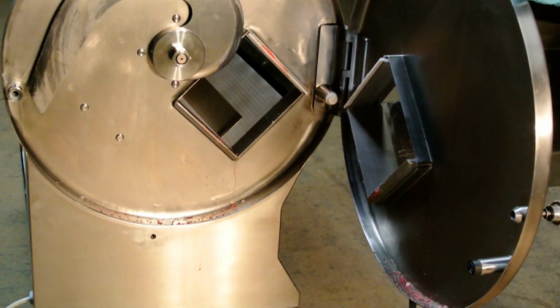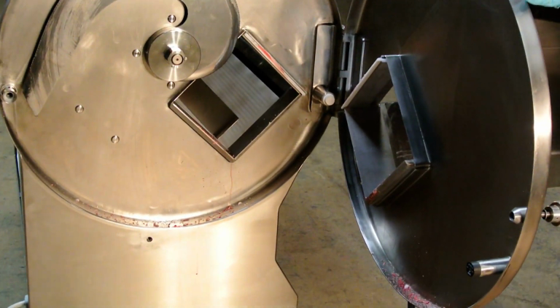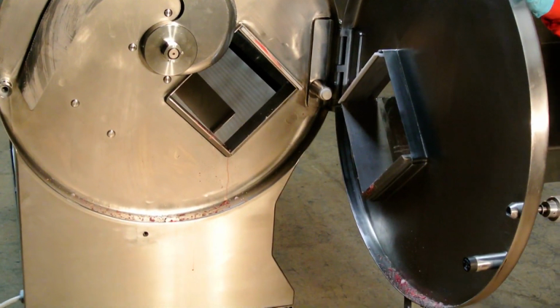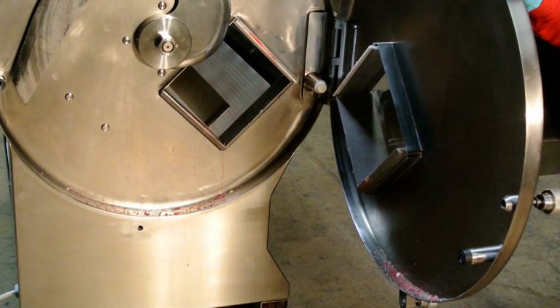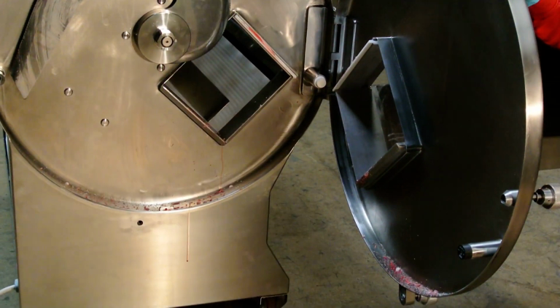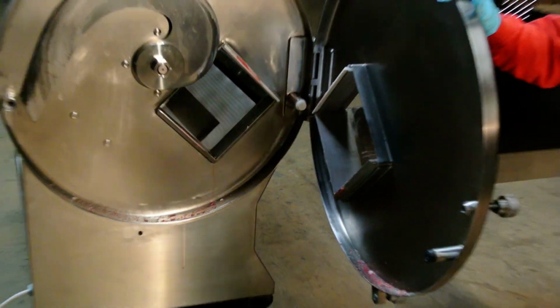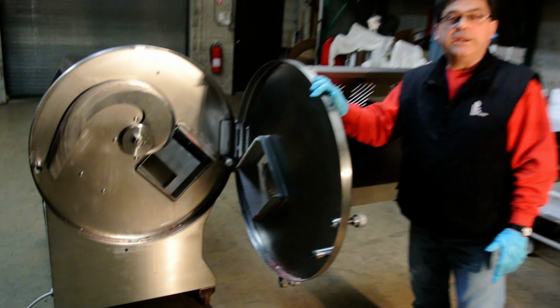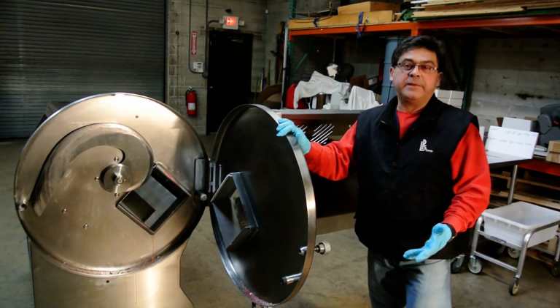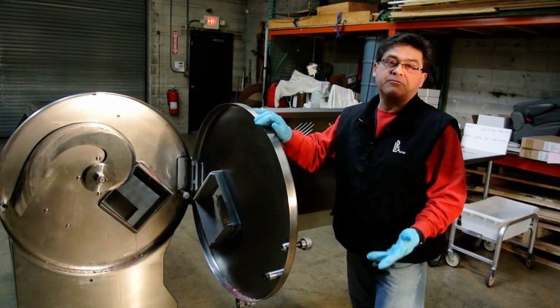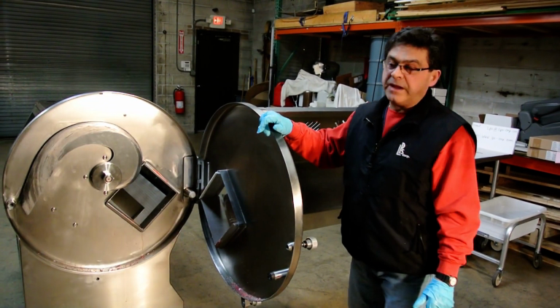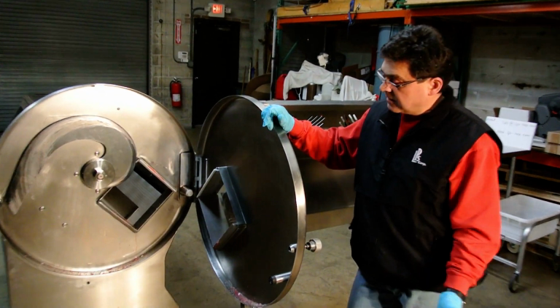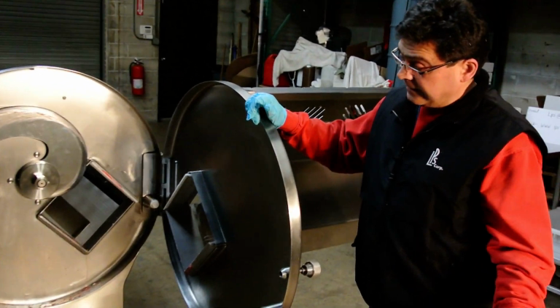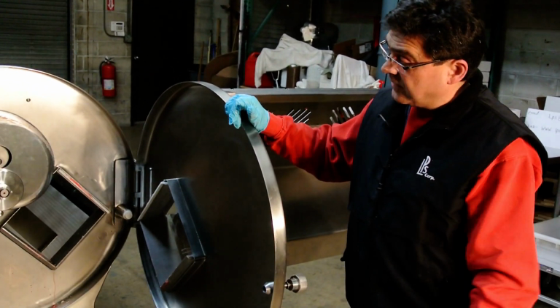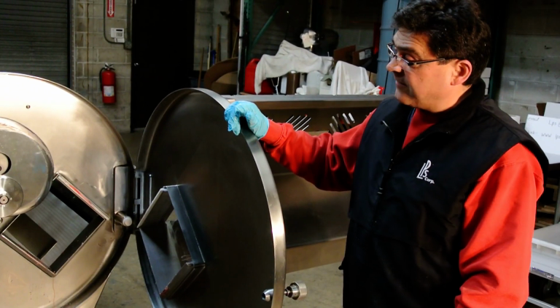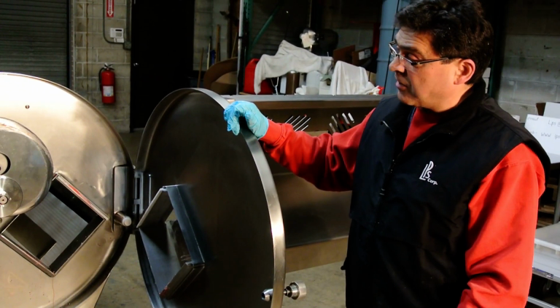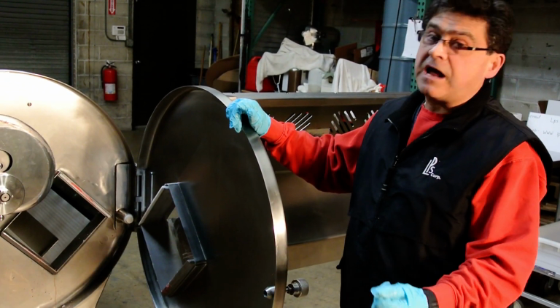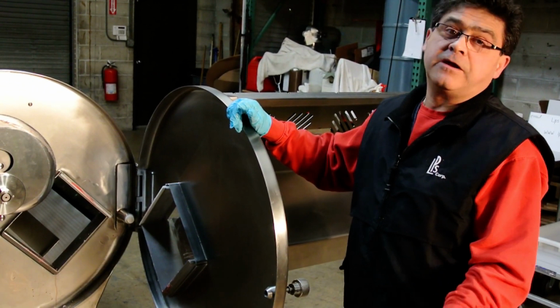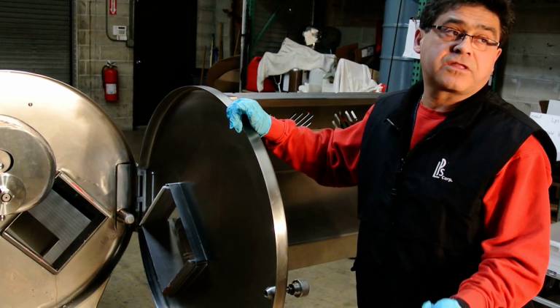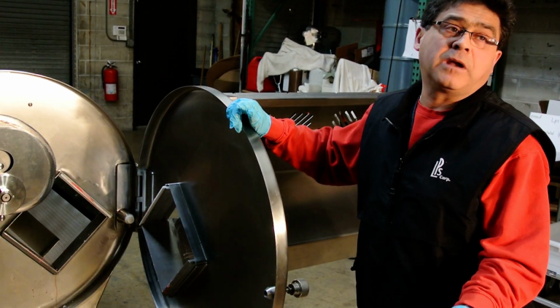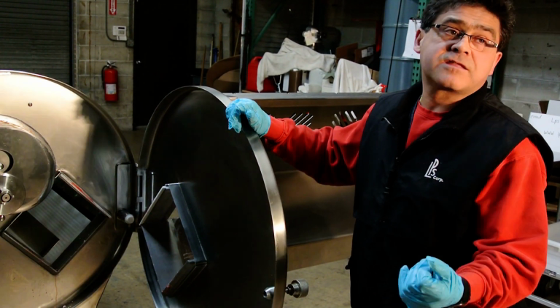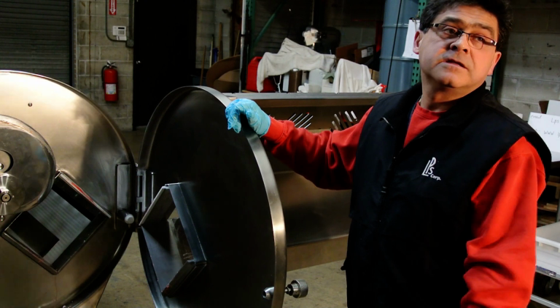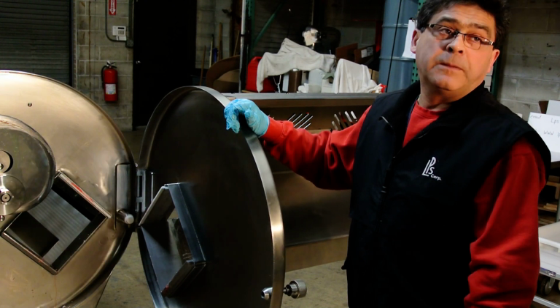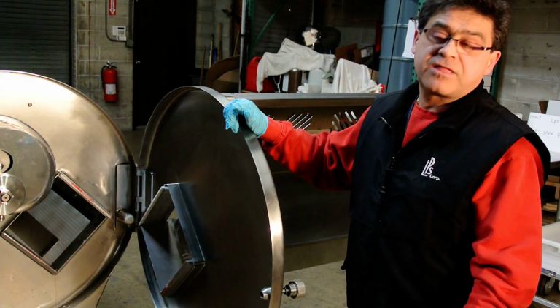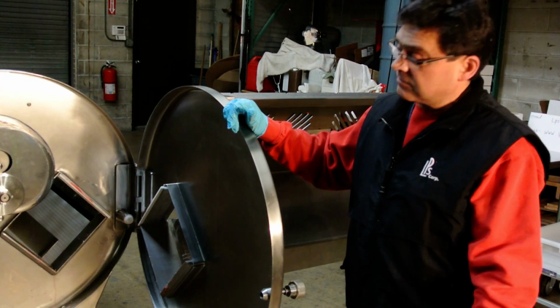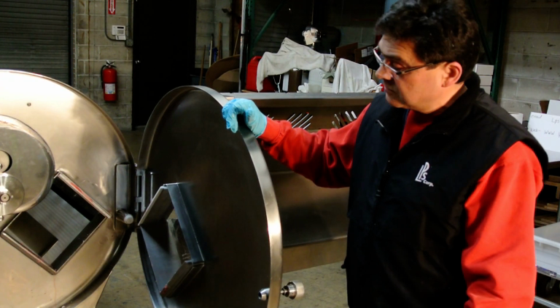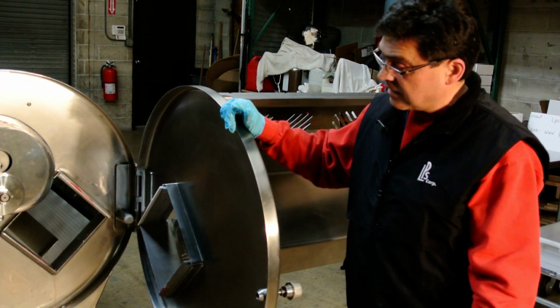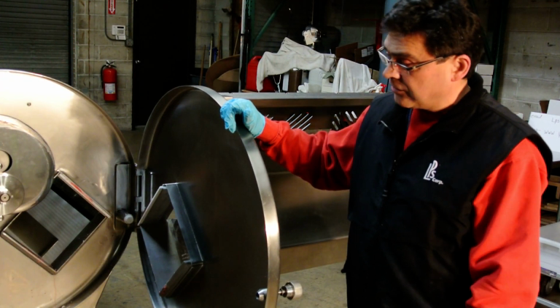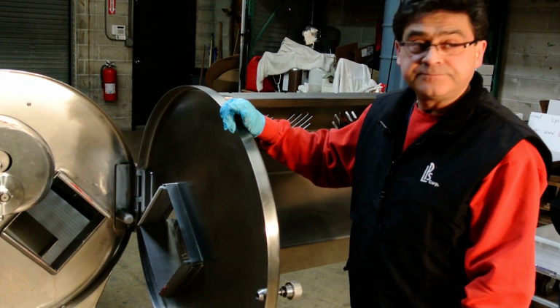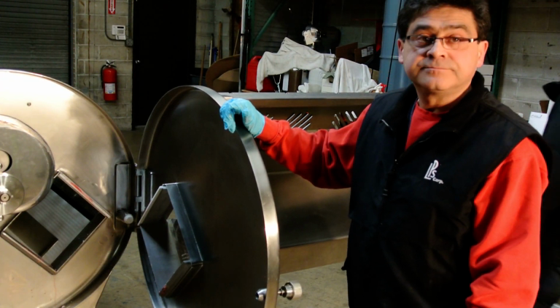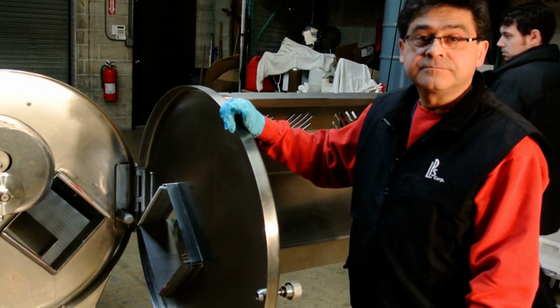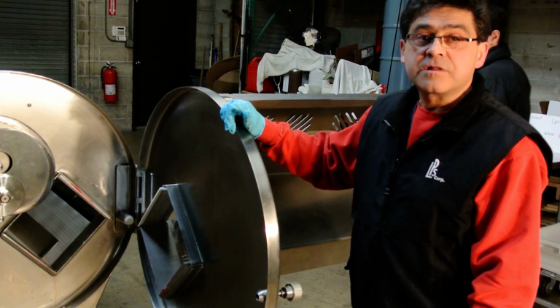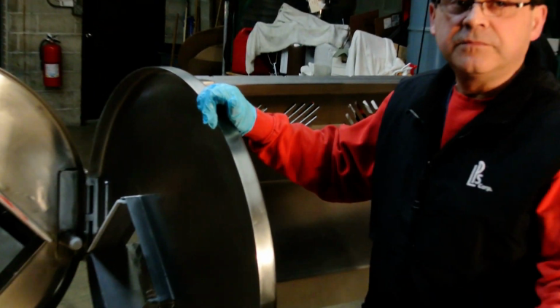Nothing. And you eliminate scraping and improve shelf life because you're not cutting with saw blades — with a pencil, it's longer. Beautiful.